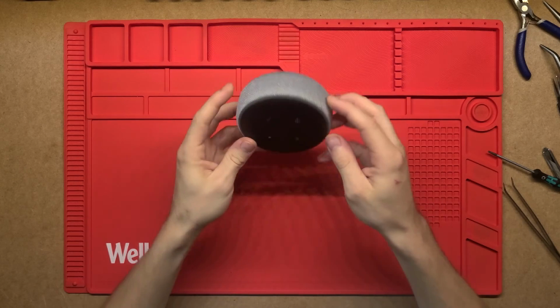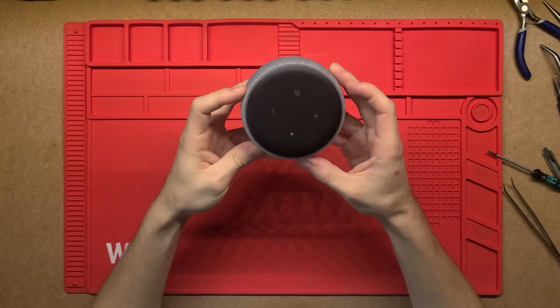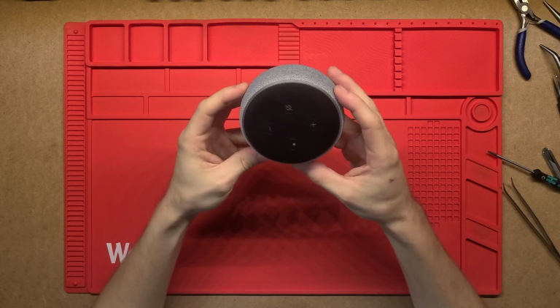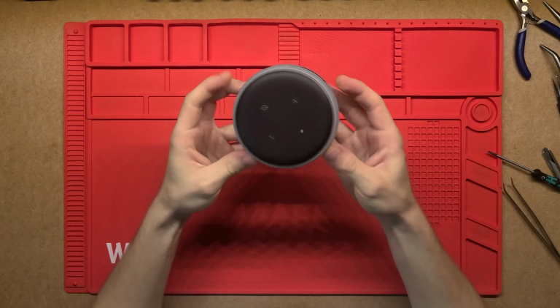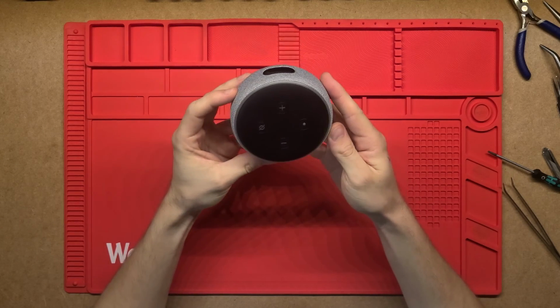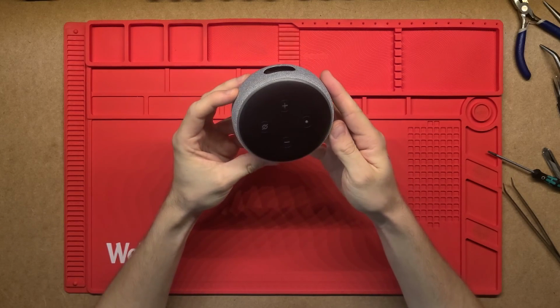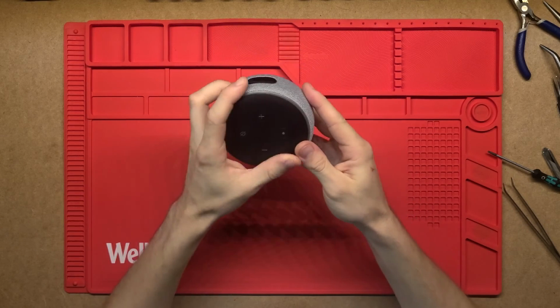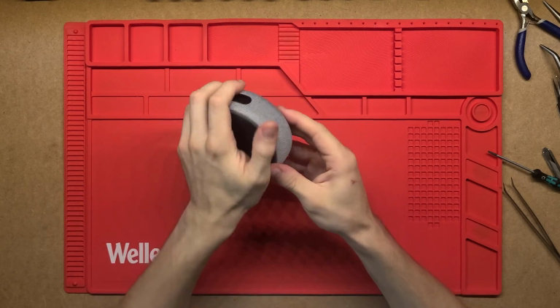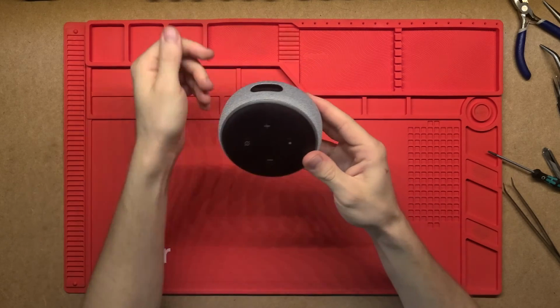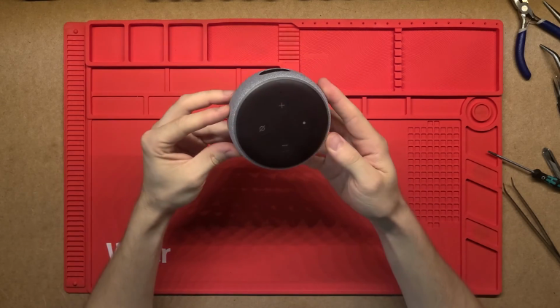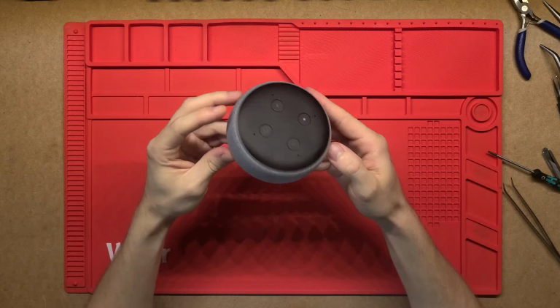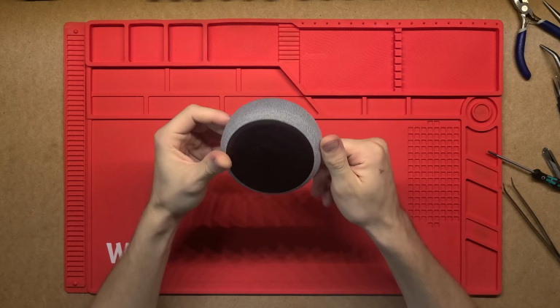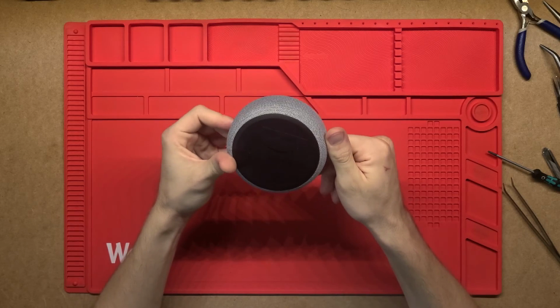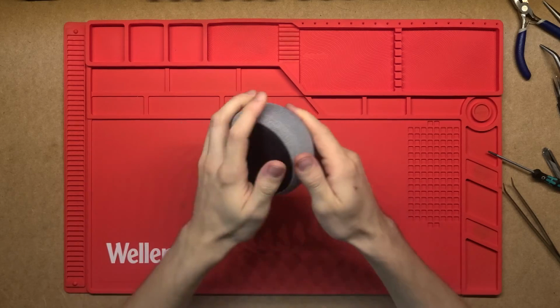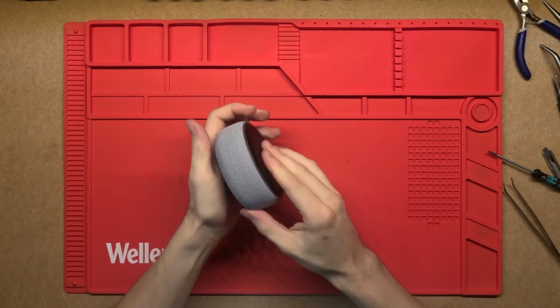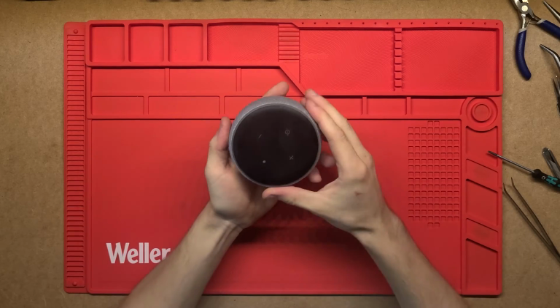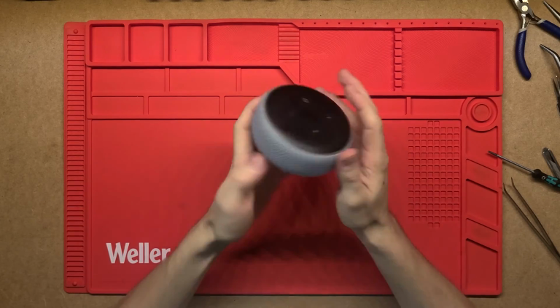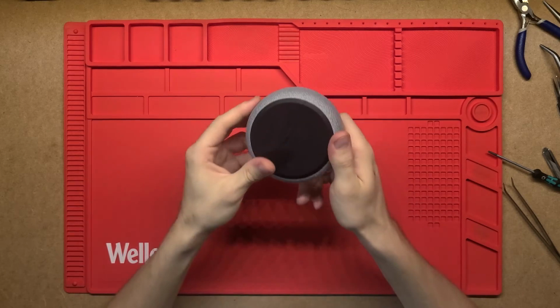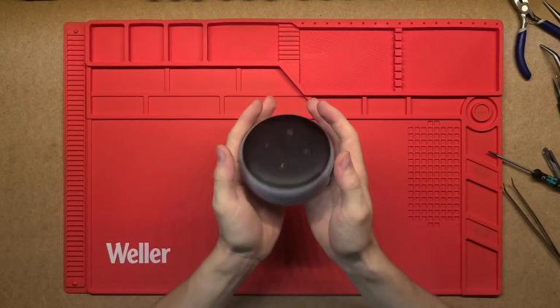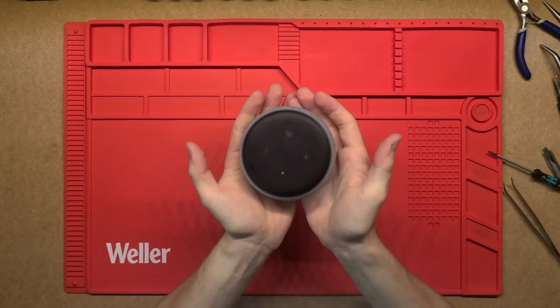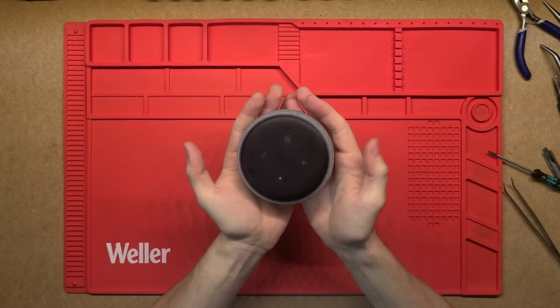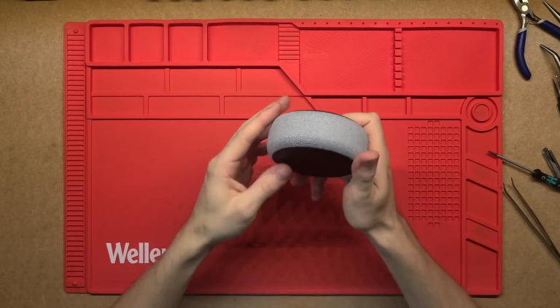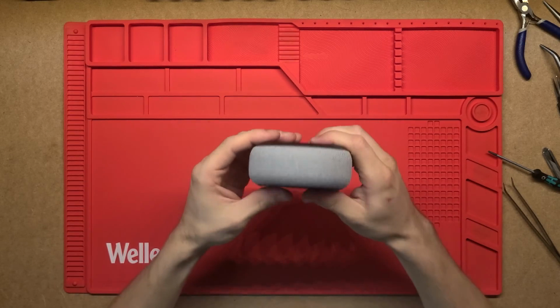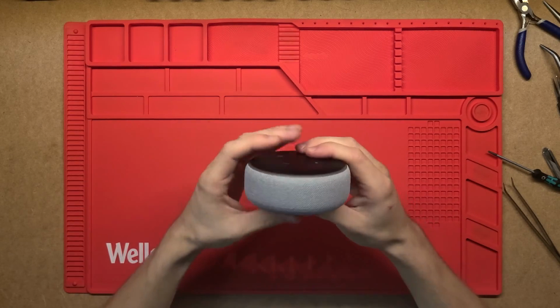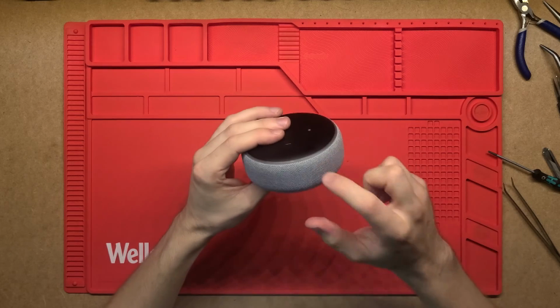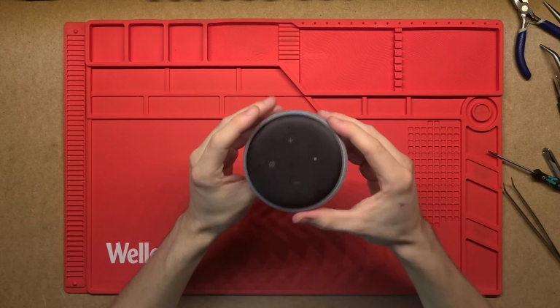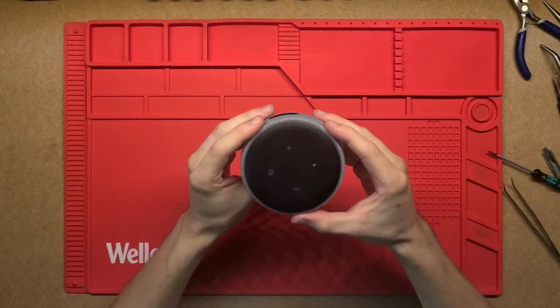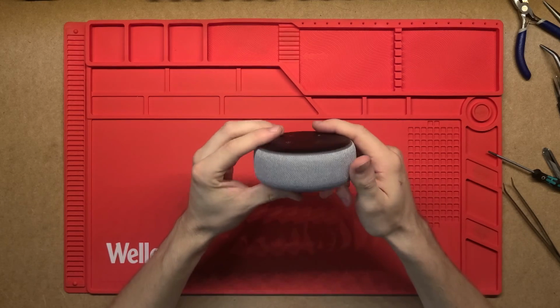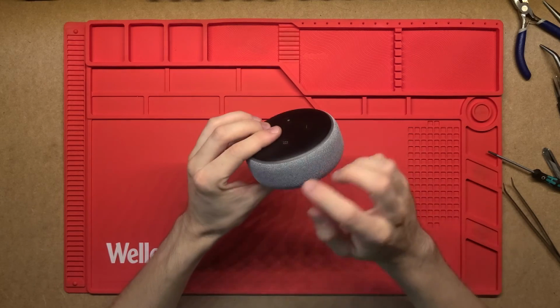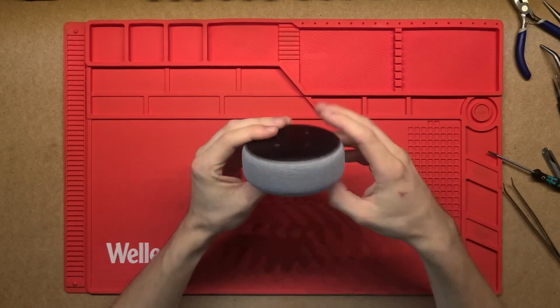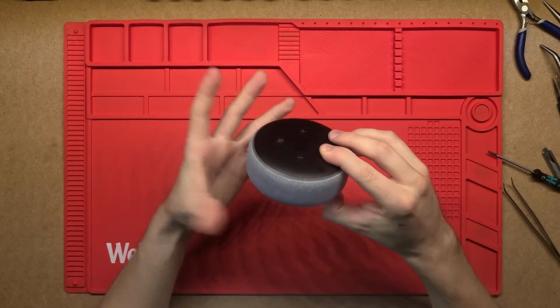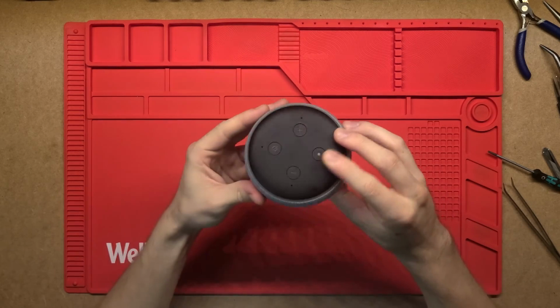G'day, thanks for tuning in. Let's dig in and have a look at what's inside this Alexa Echo Dot. It's a really nice speaker, it's got quite a bit of weight to it, which makes me think it's got a decent speaker inside or at least a big heat sink.